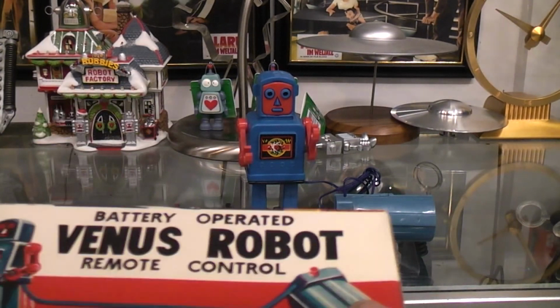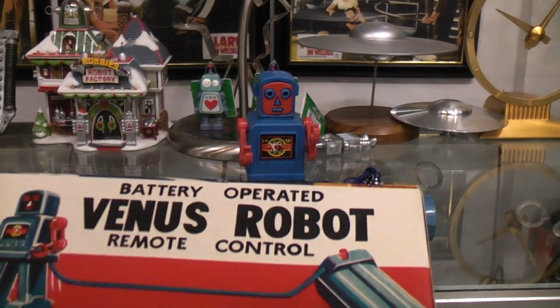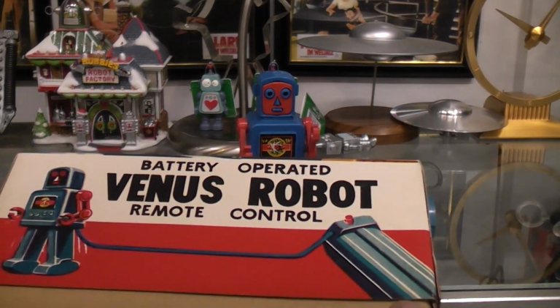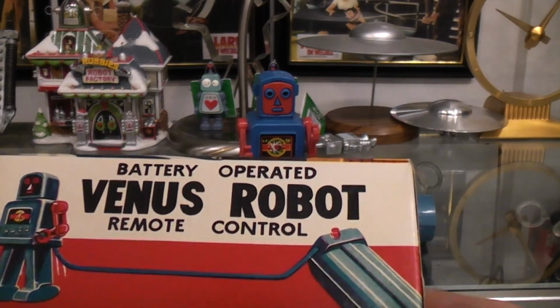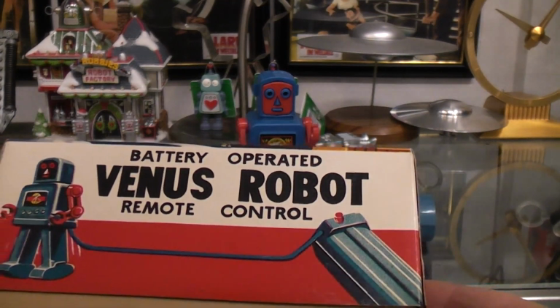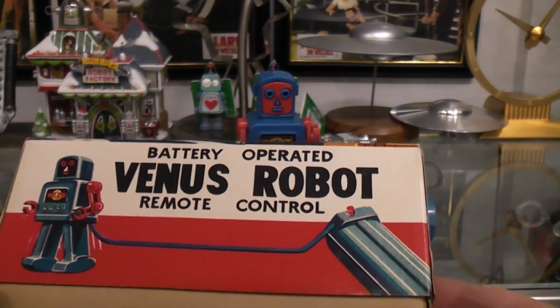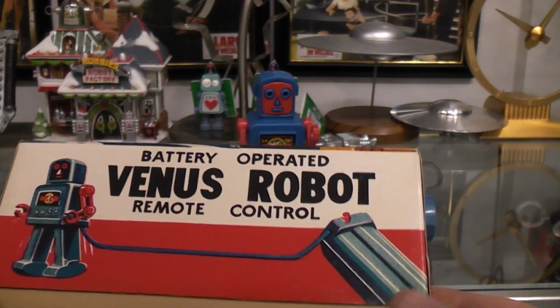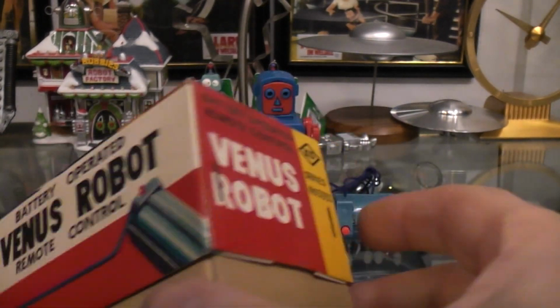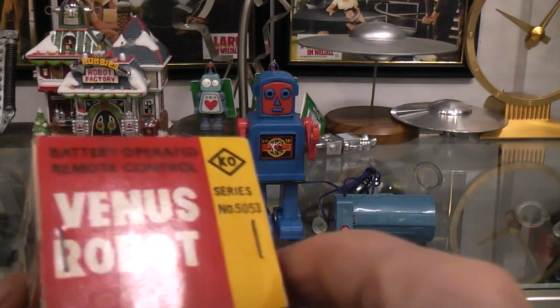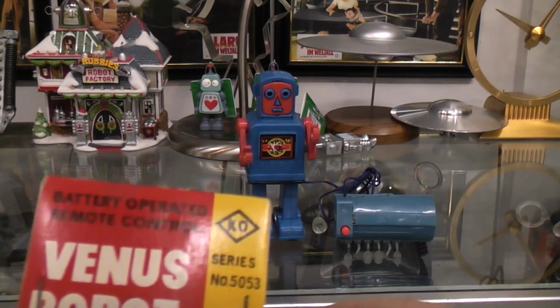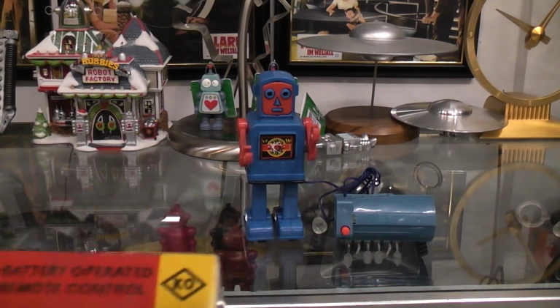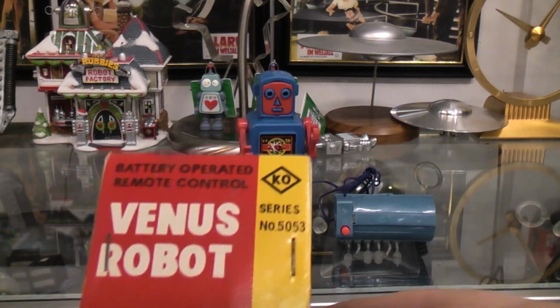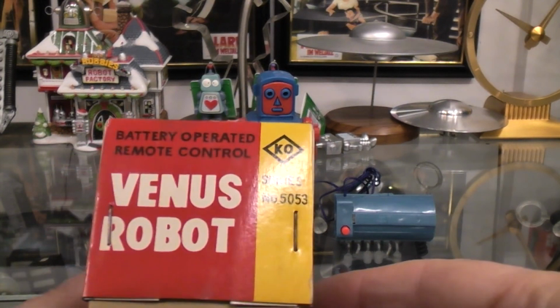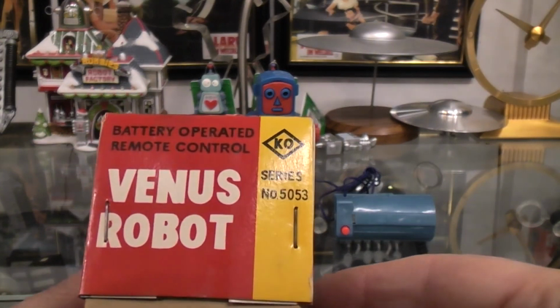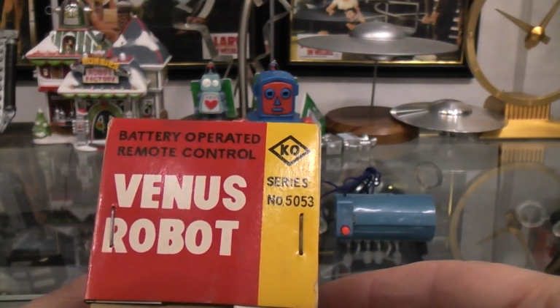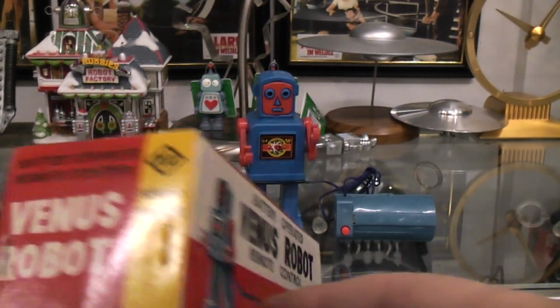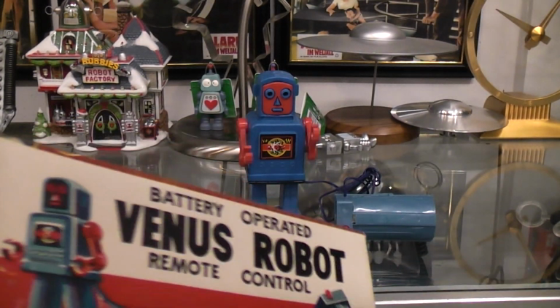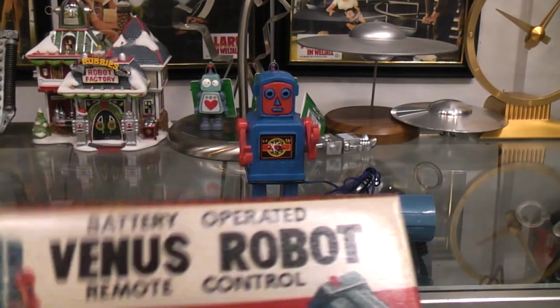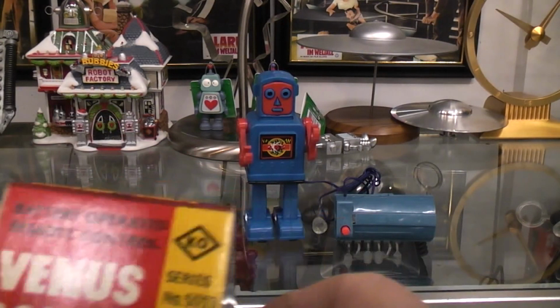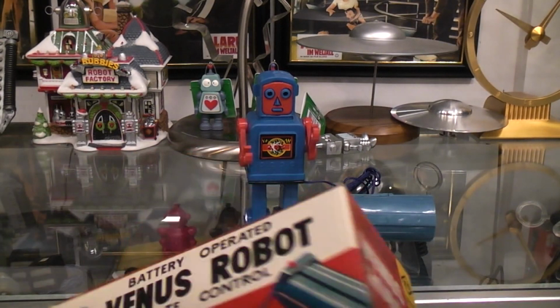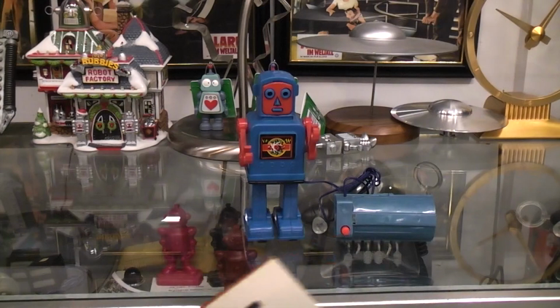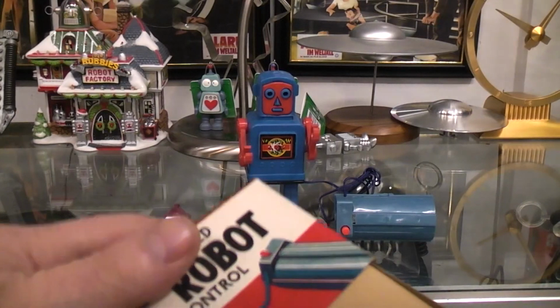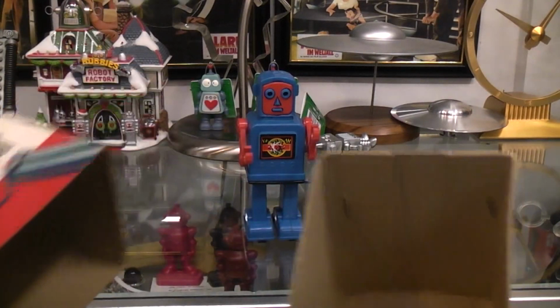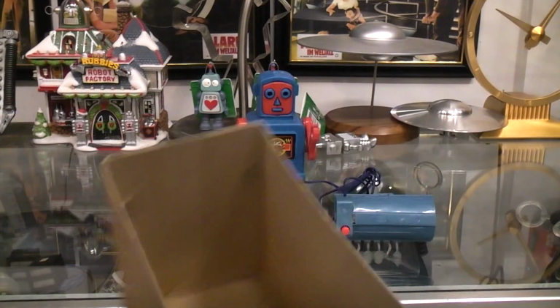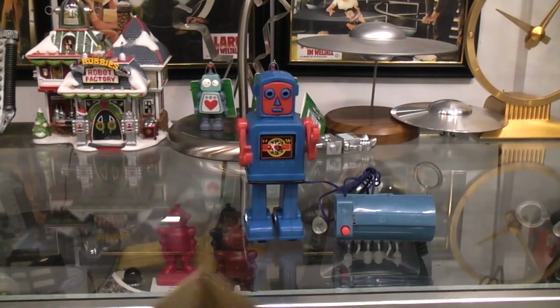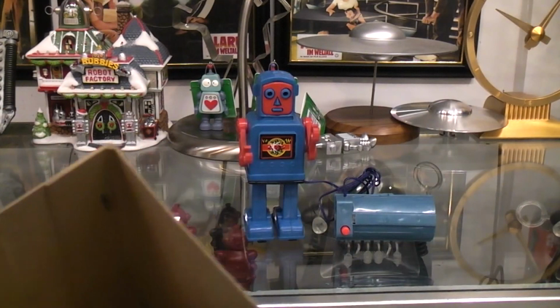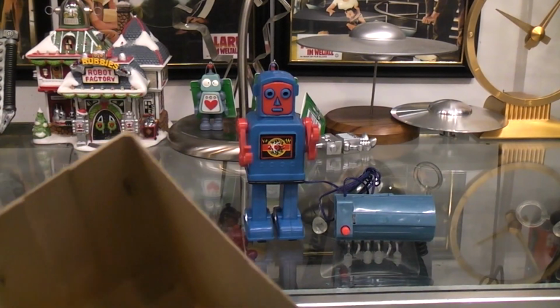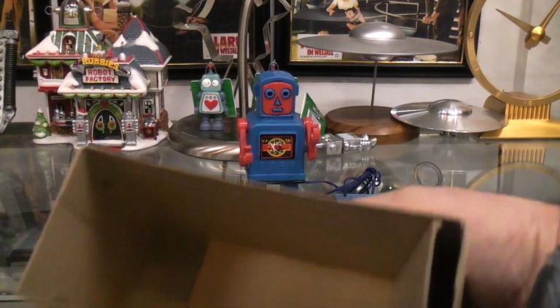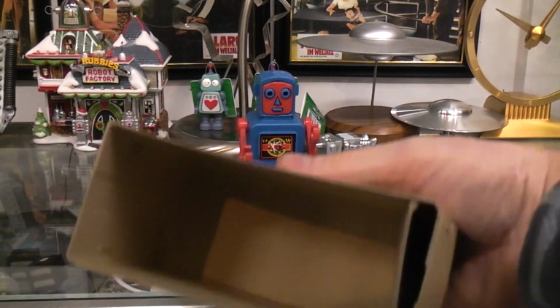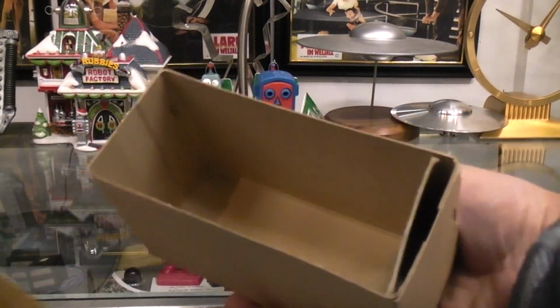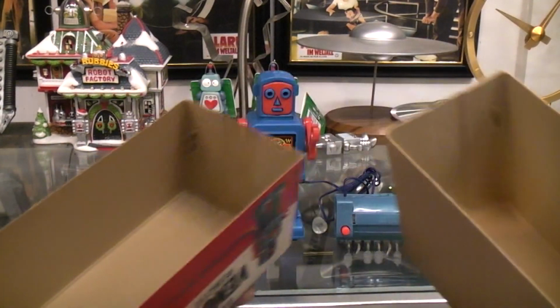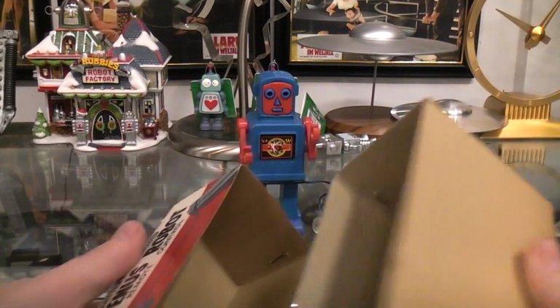What we got here? Another picture on the side. And it even has the cardboard insert in there.